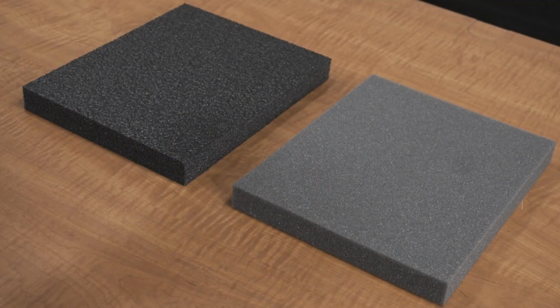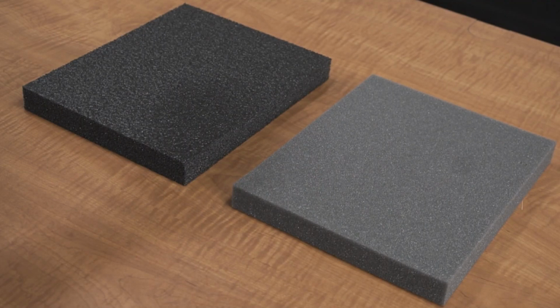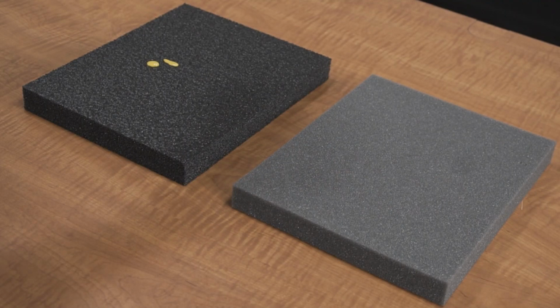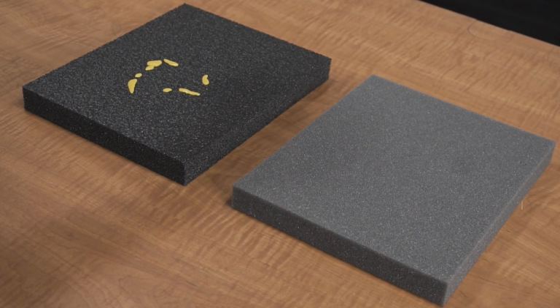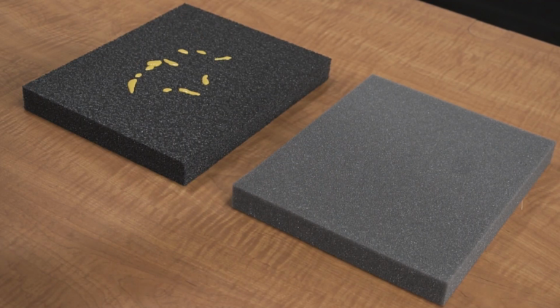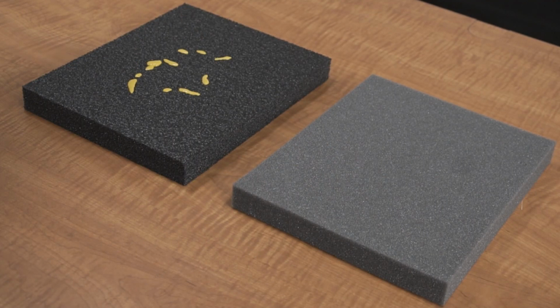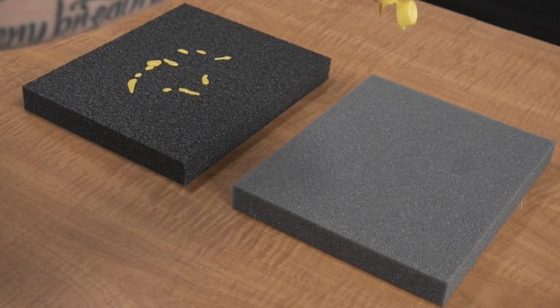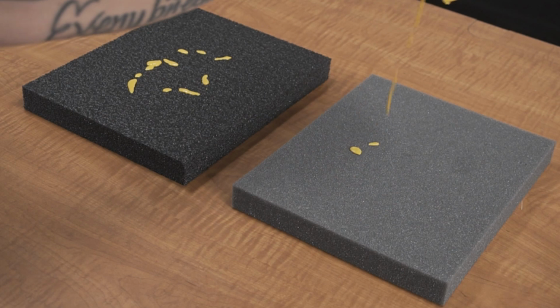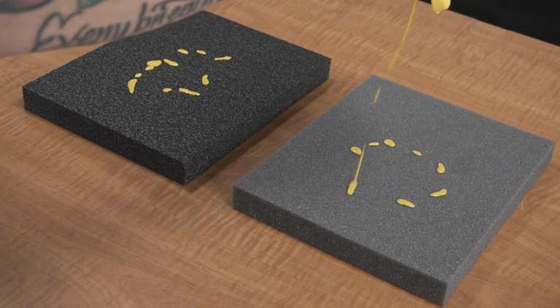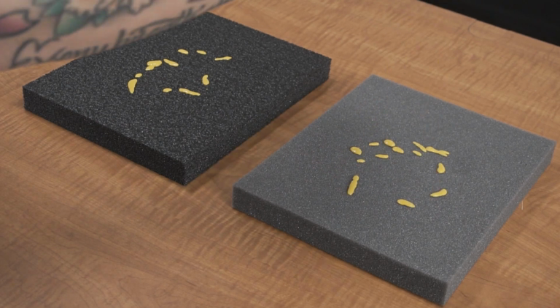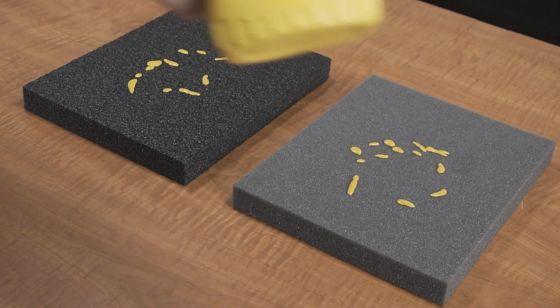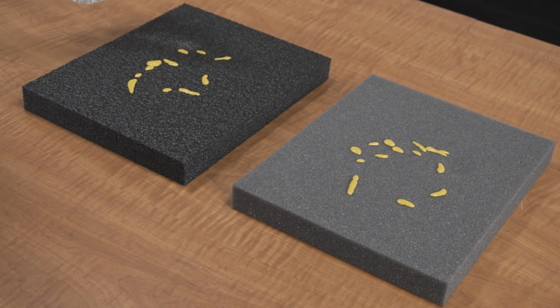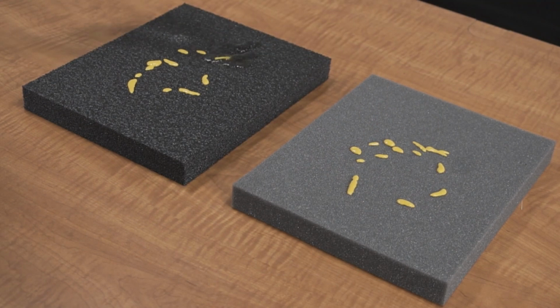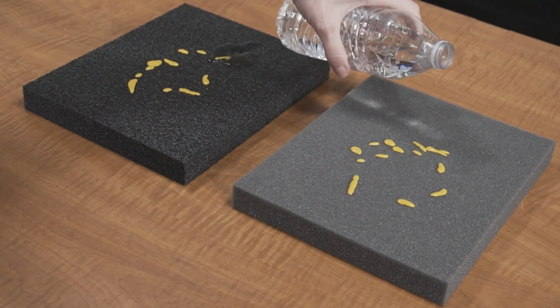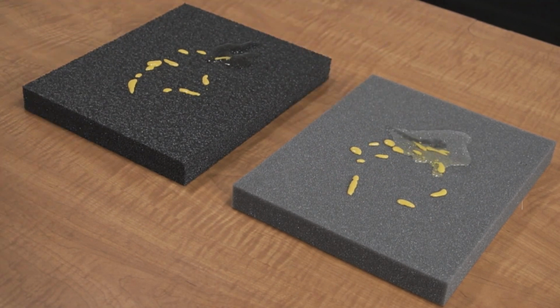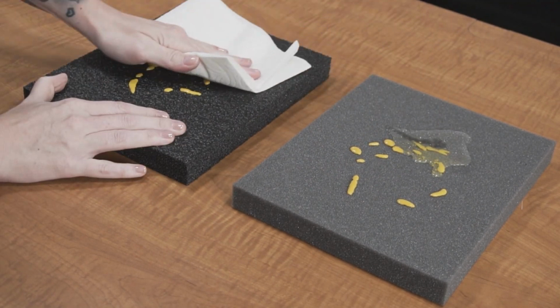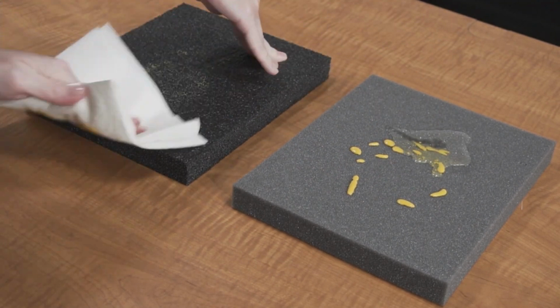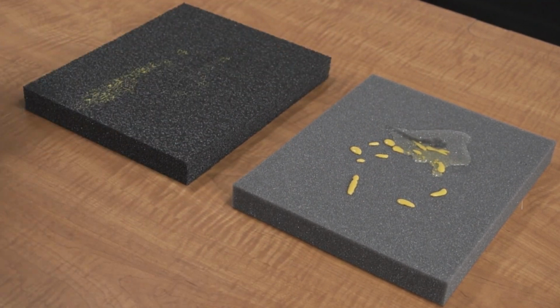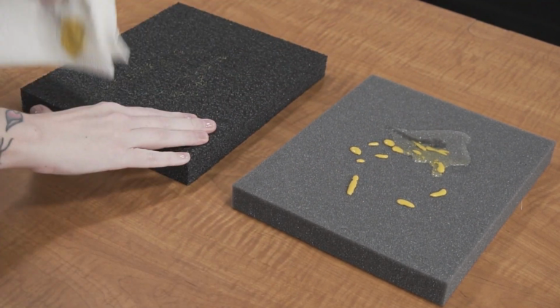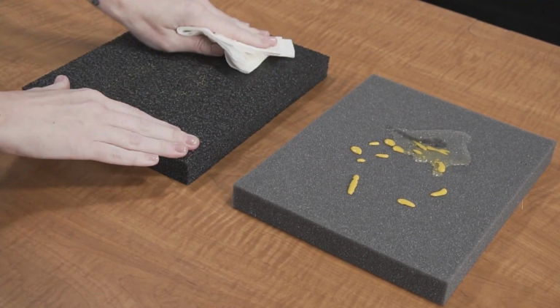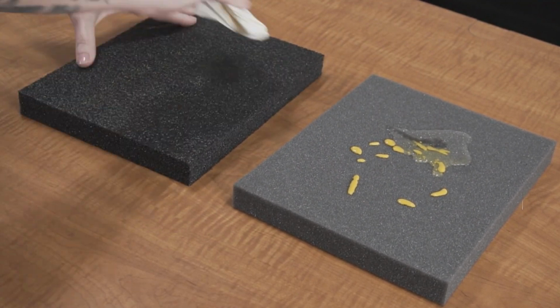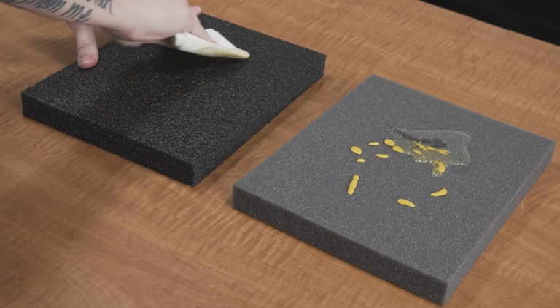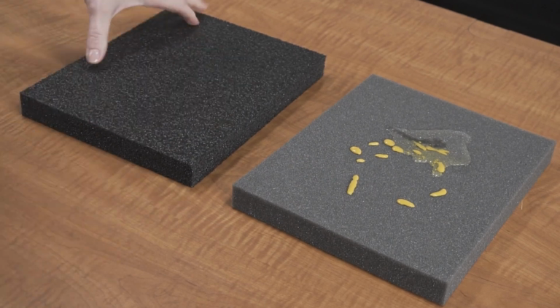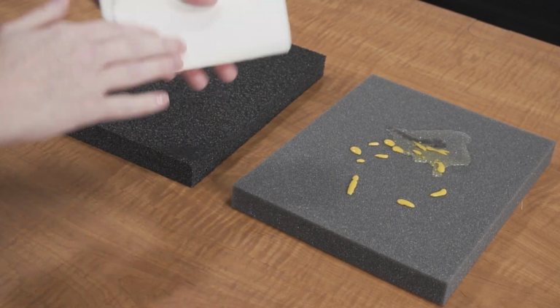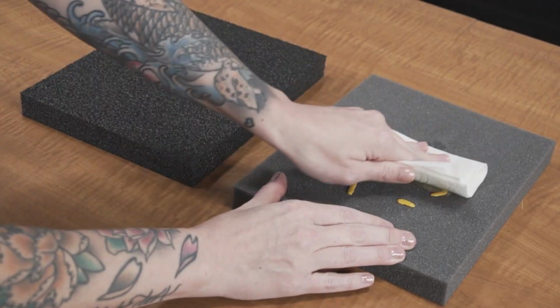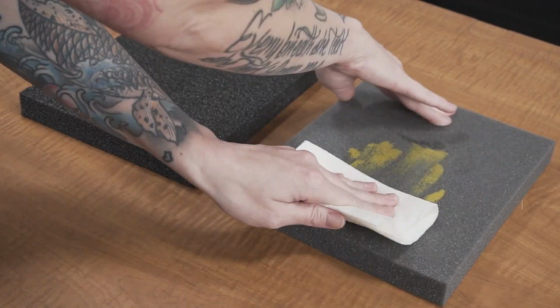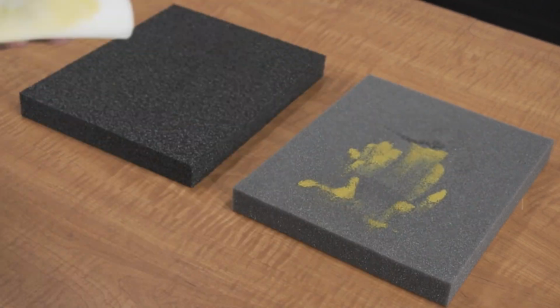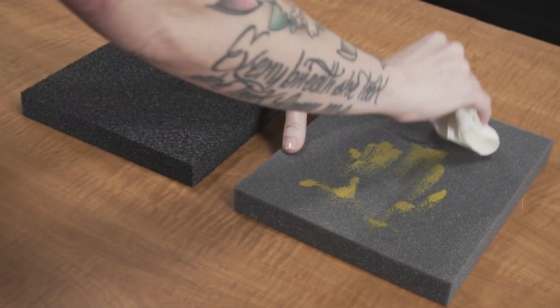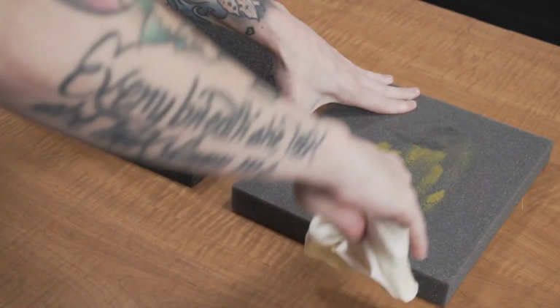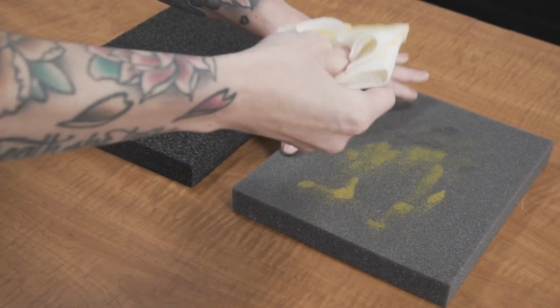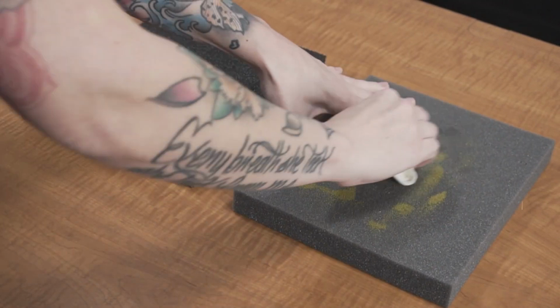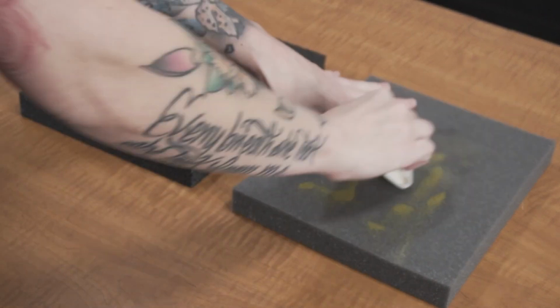Another advantage of our foam is its military spec characteristics when compared to cheaper foam. When it's closed cell, it won't absorb liquid and you can easily clean it if it gets dirty over time. Cheaper foam, on the other hand, will absorb any liquids and slowly deteriorate.